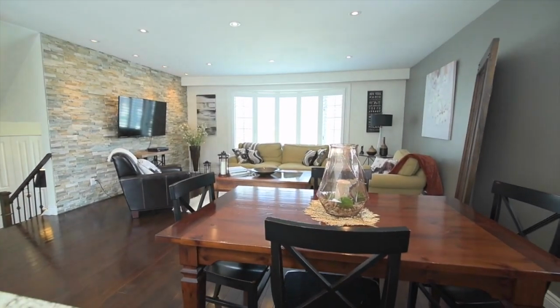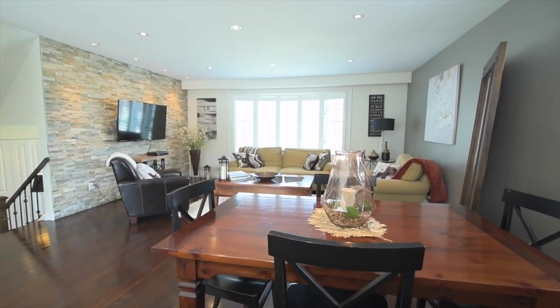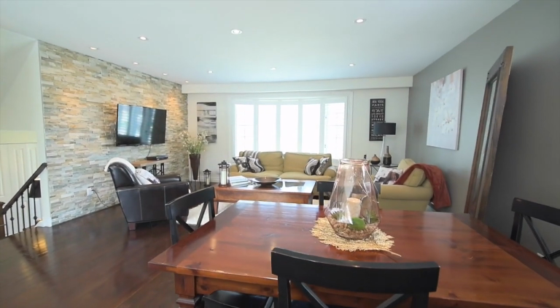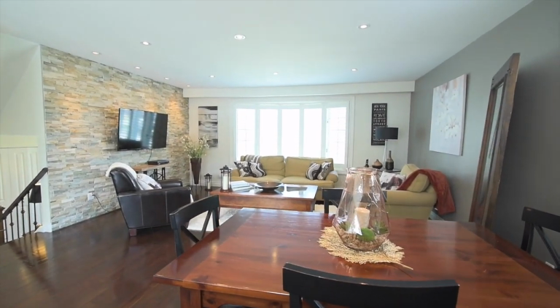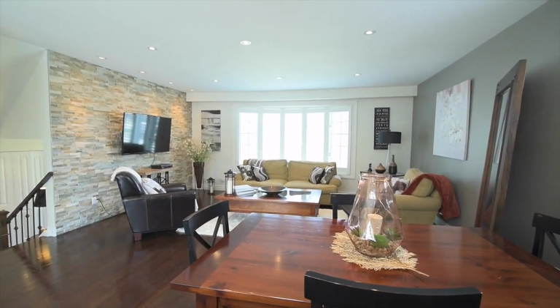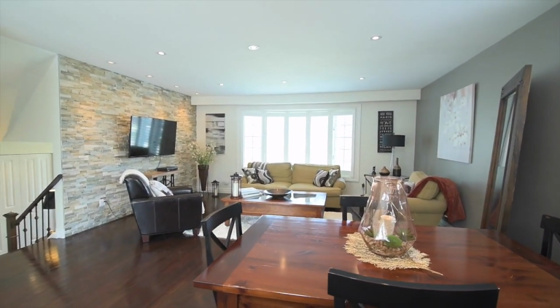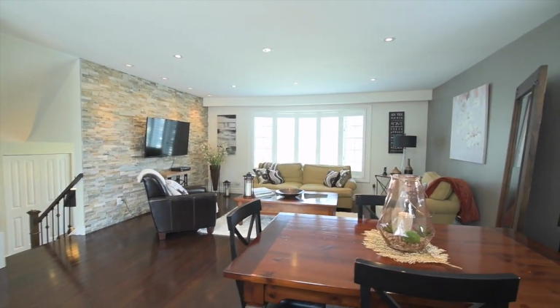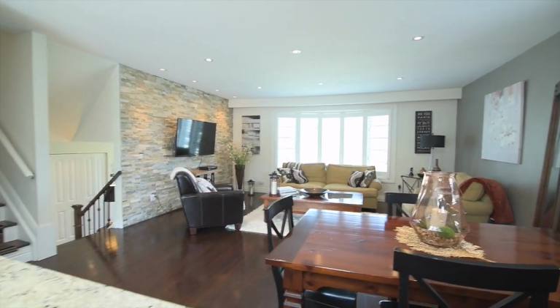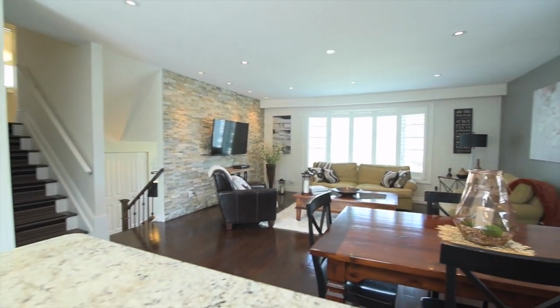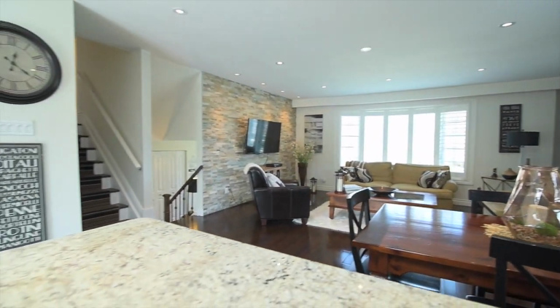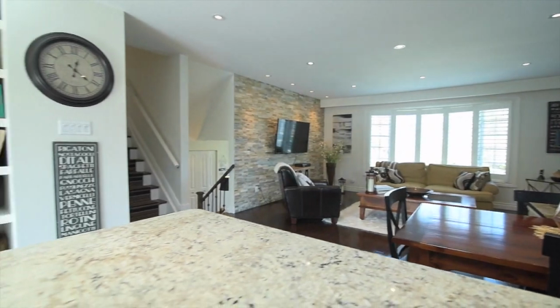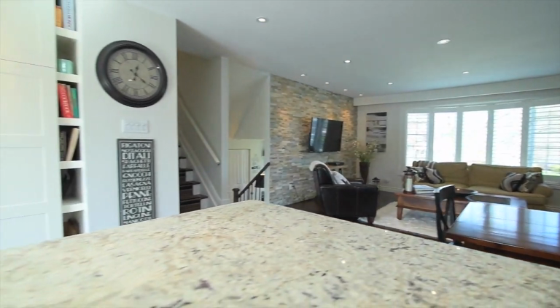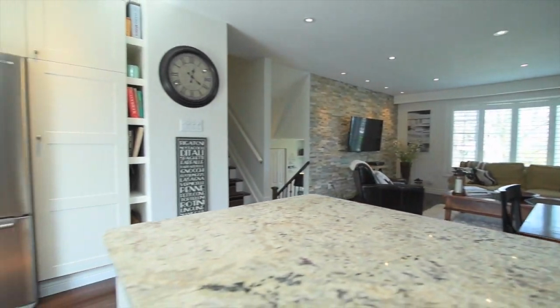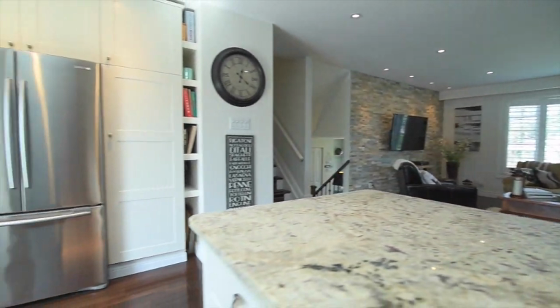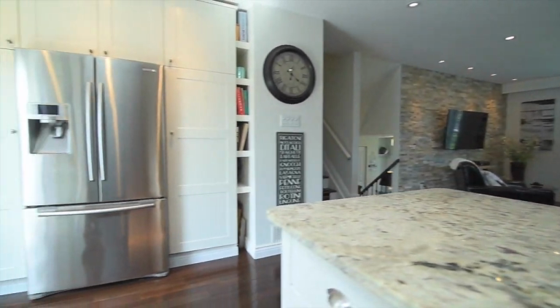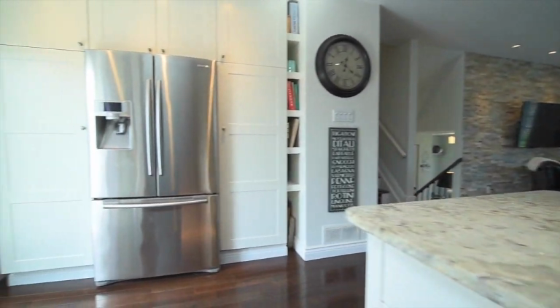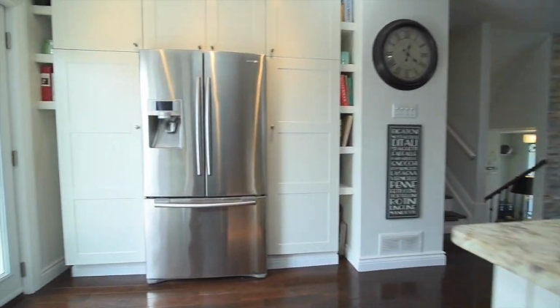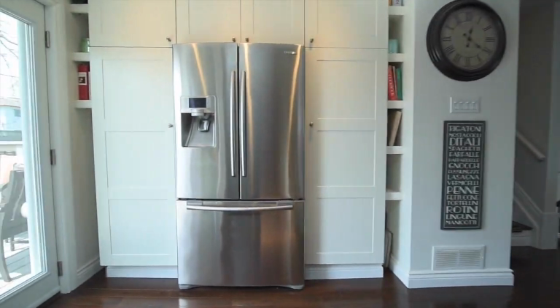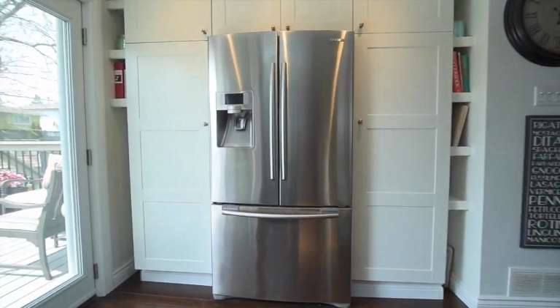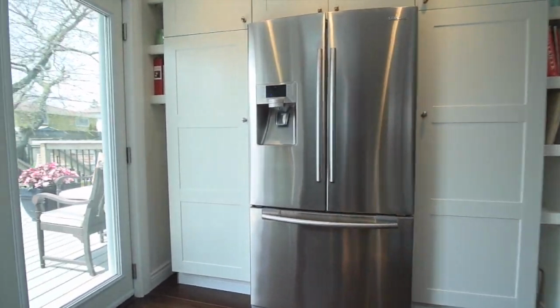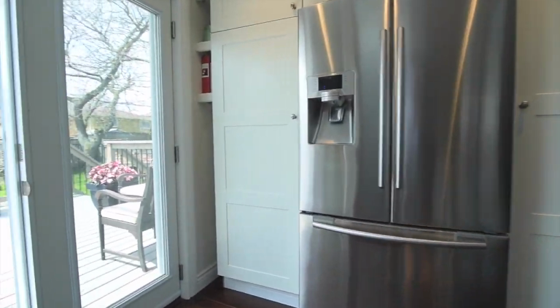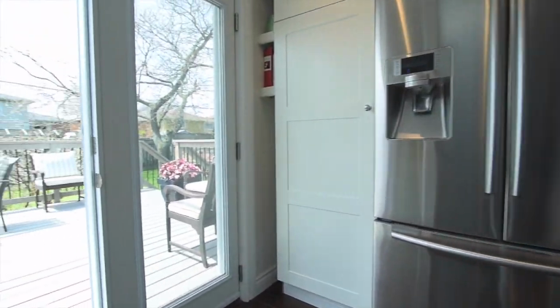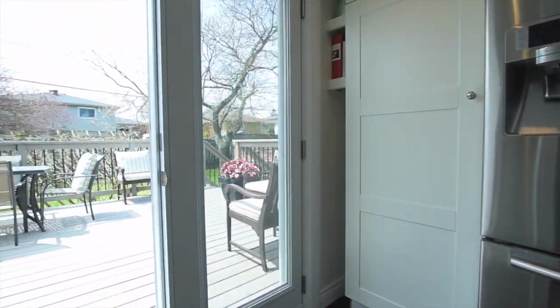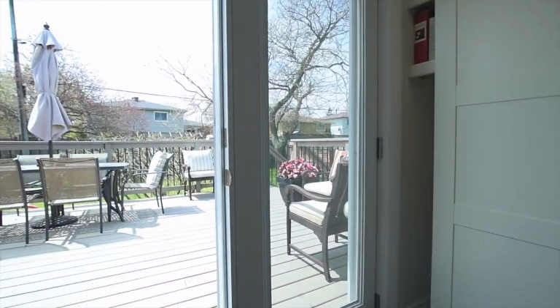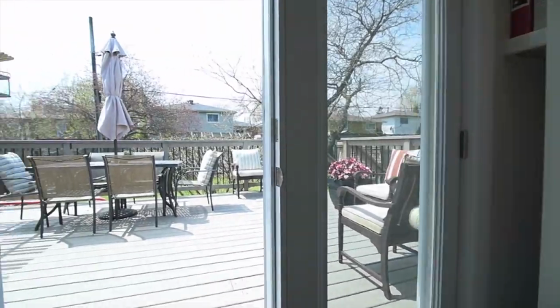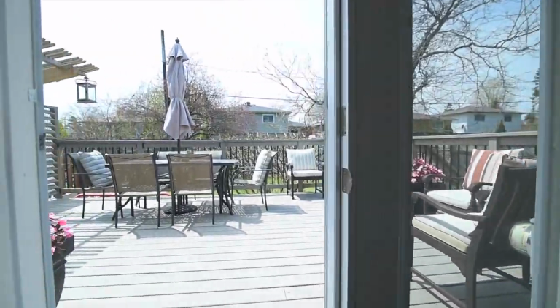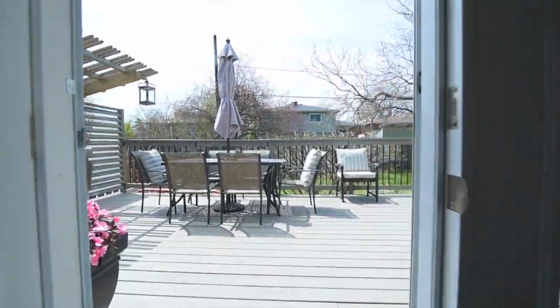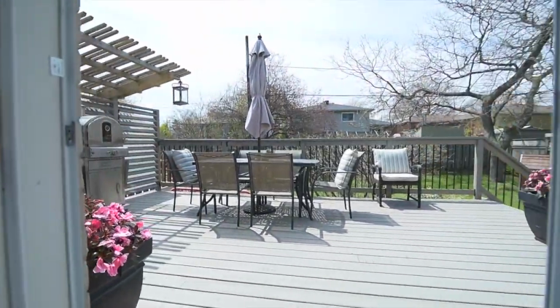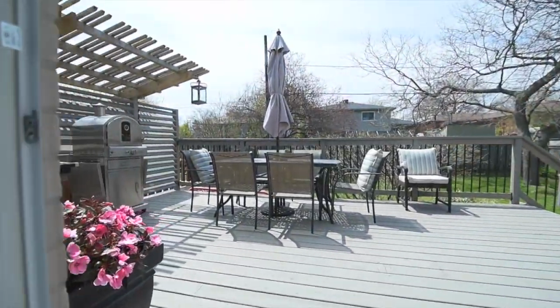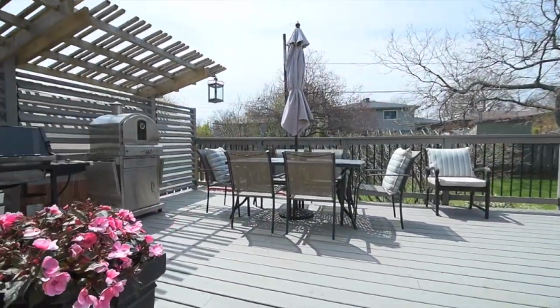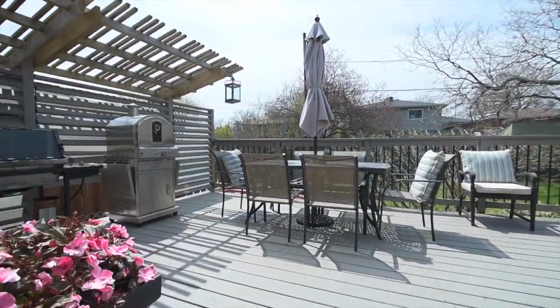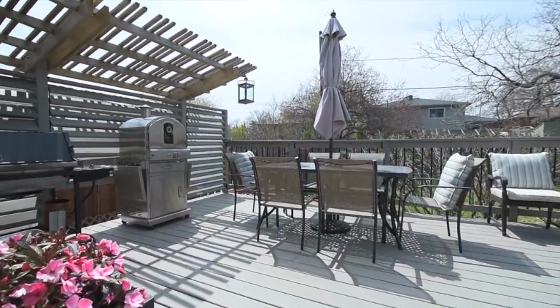A stacked stone accent wall adds stunning detail to these spectacular entertaining and family spaces, and during warmer weather, a walkout from the kitchen extends the enjoyment to the outdoors.